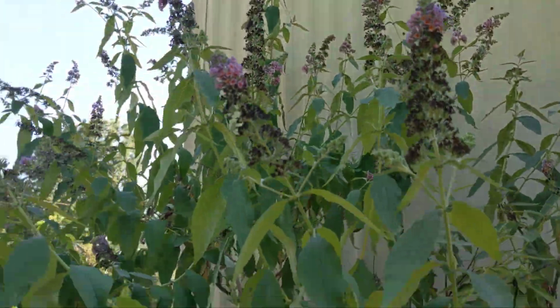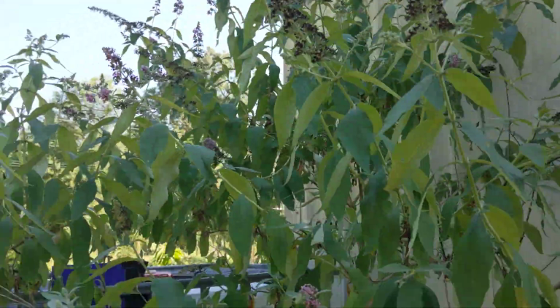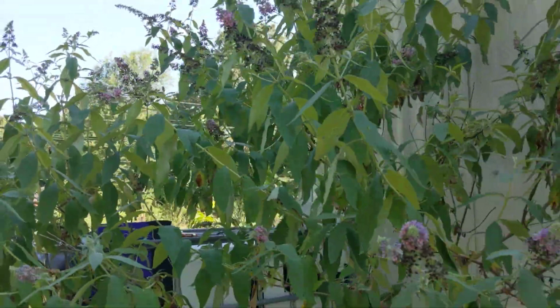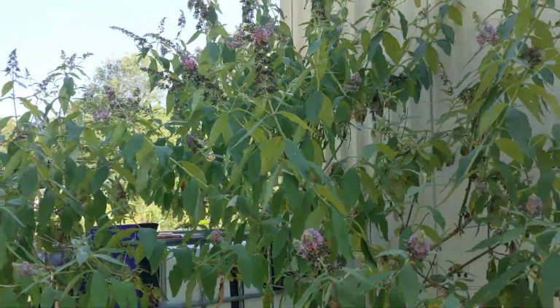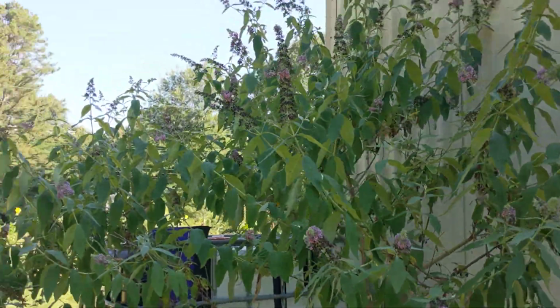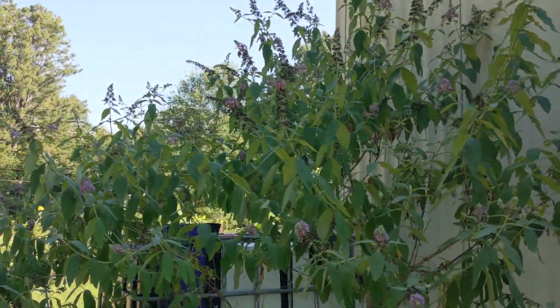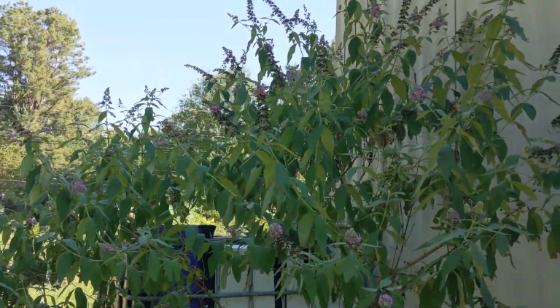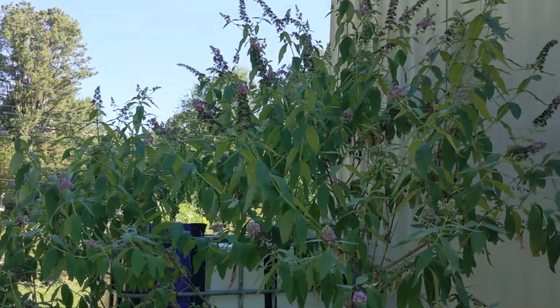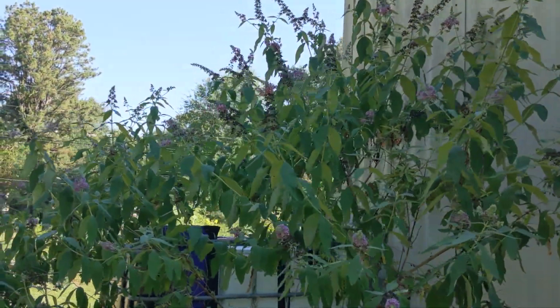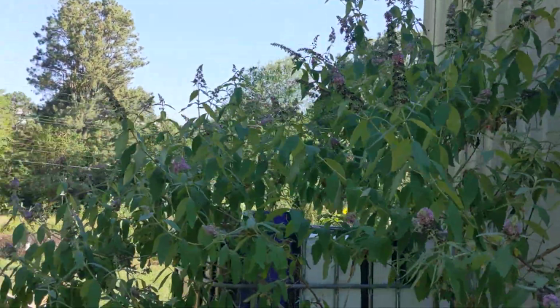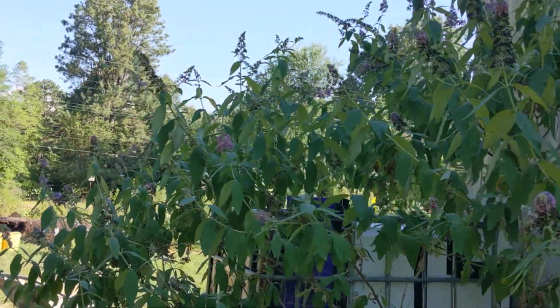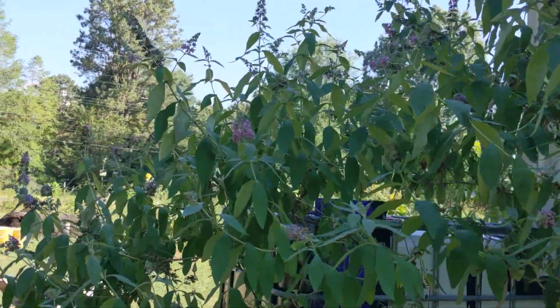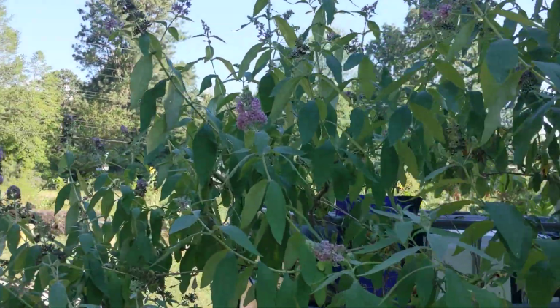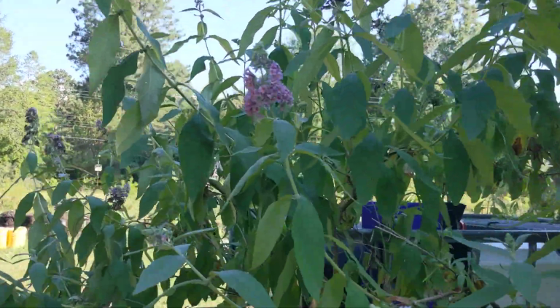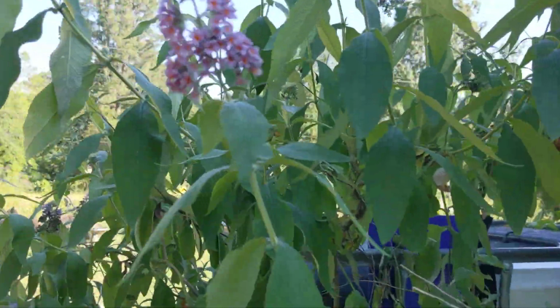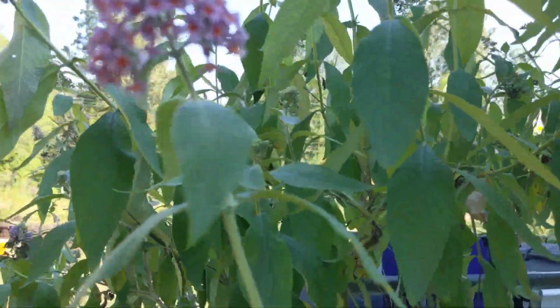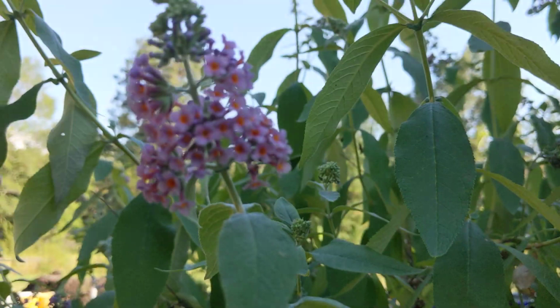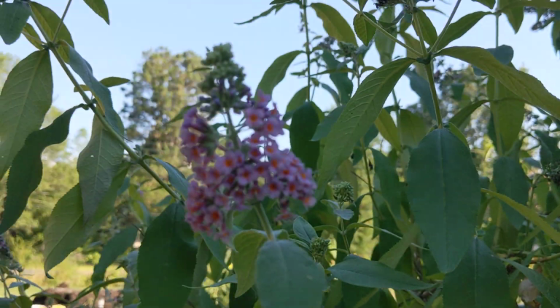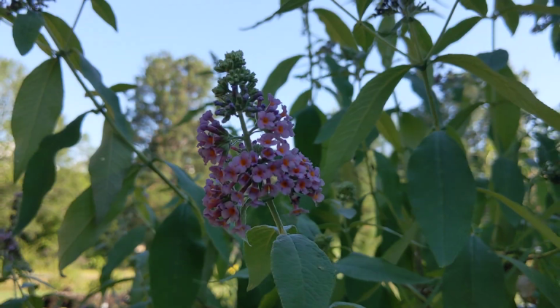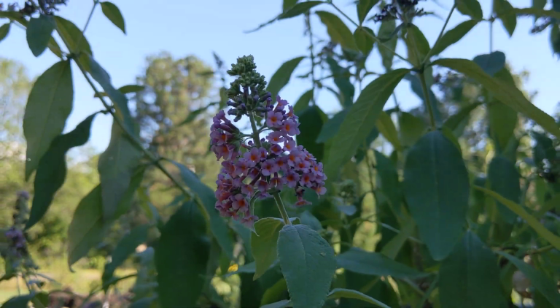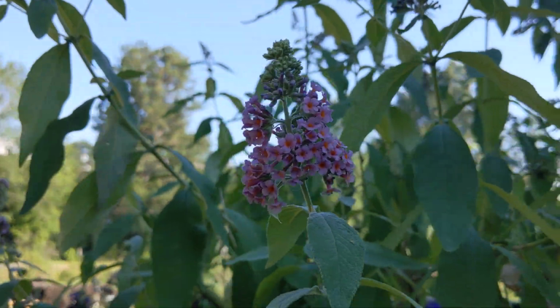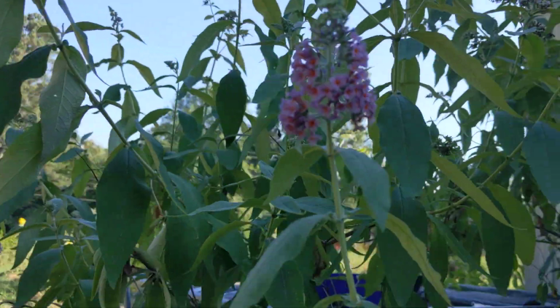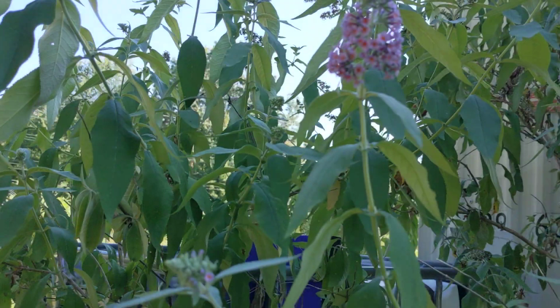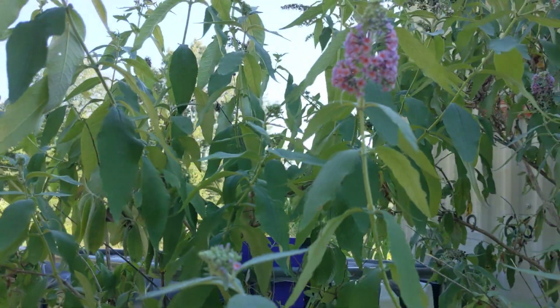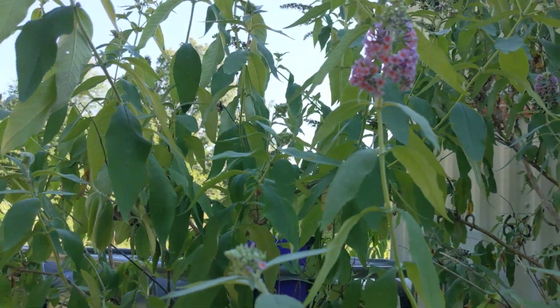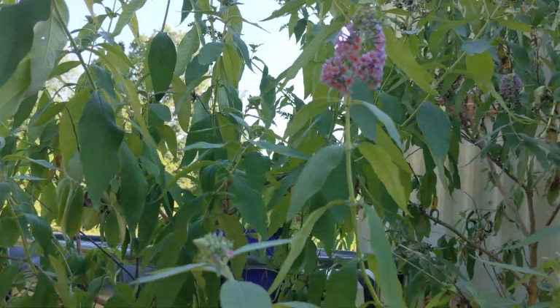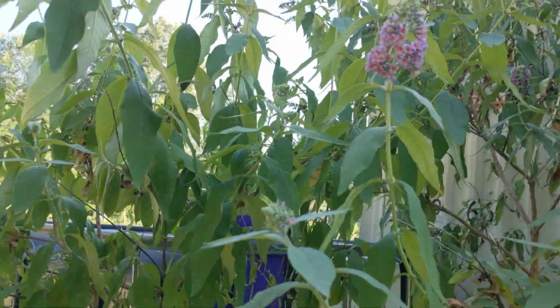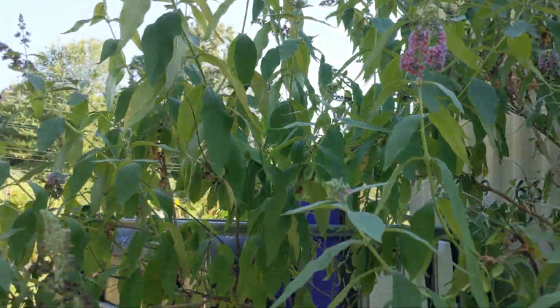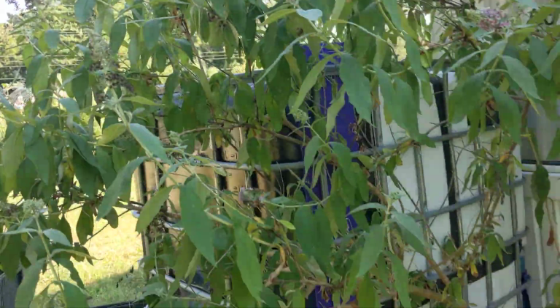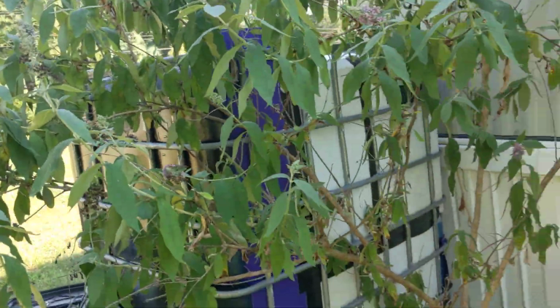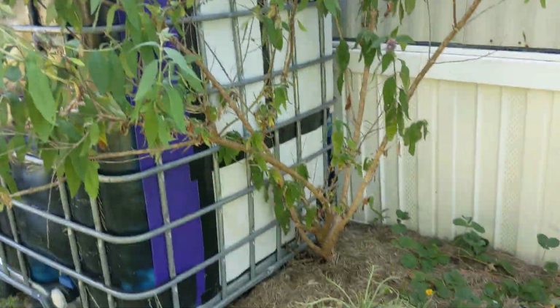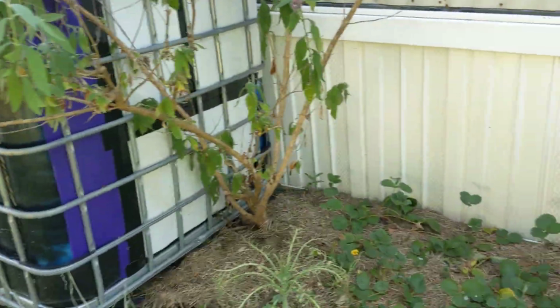But man, this bush has gotten big. It's way bigger than it used to be. That one's pretty — the whole thing's pretty. But they're really neat. This is like supposed to be the tricolor, and I really like it.